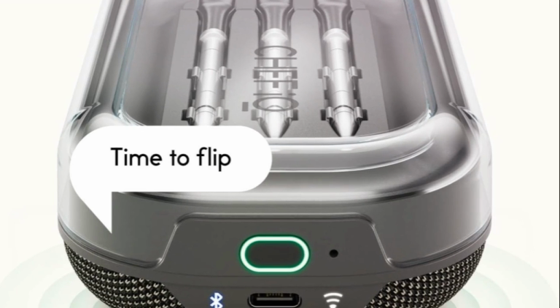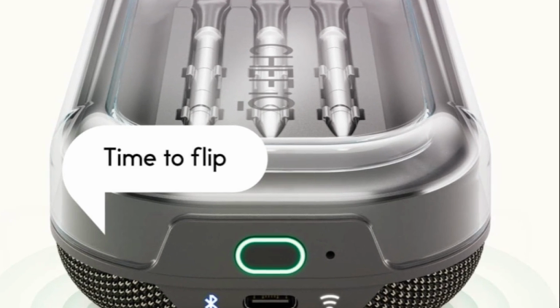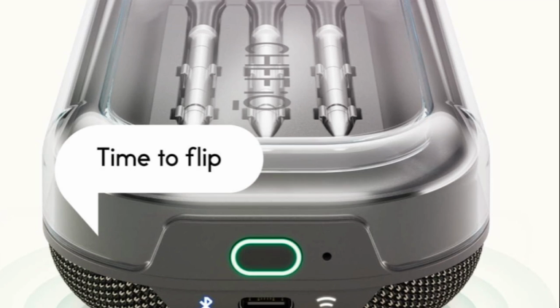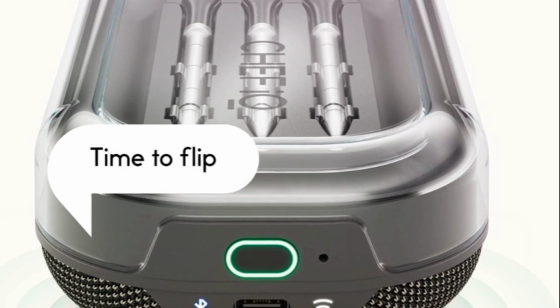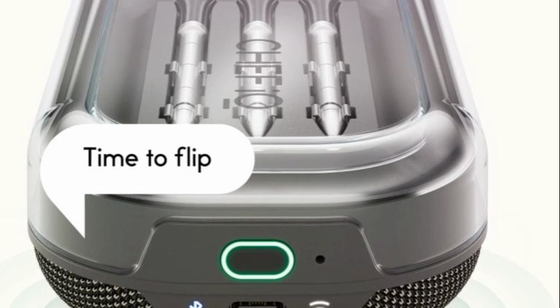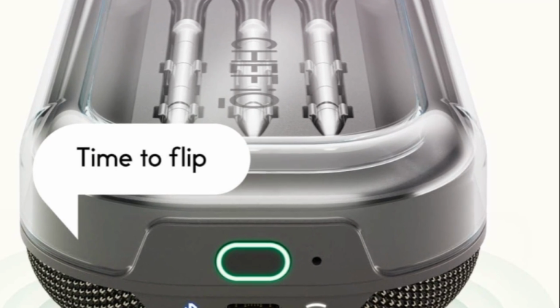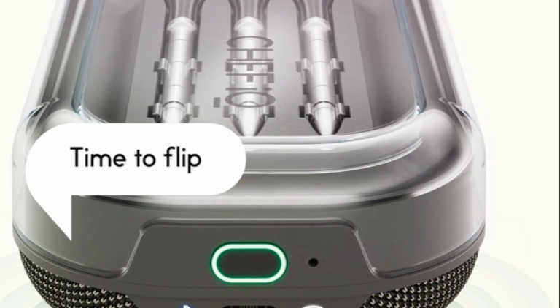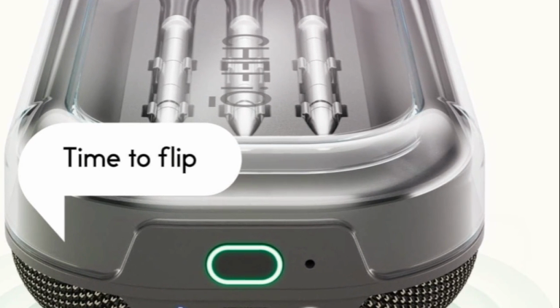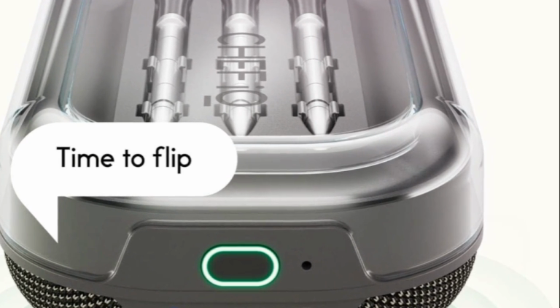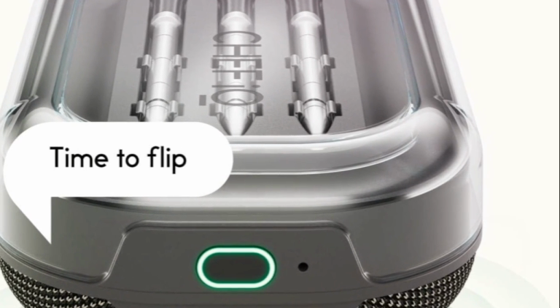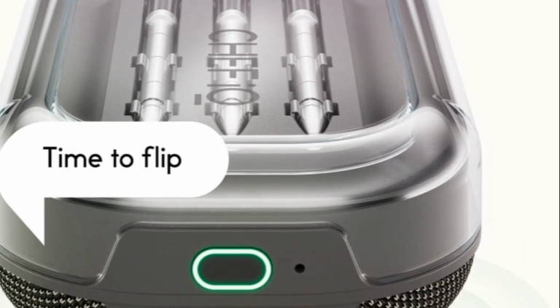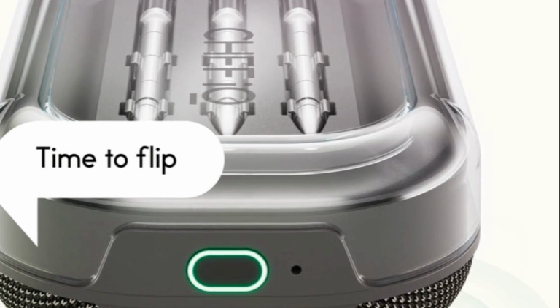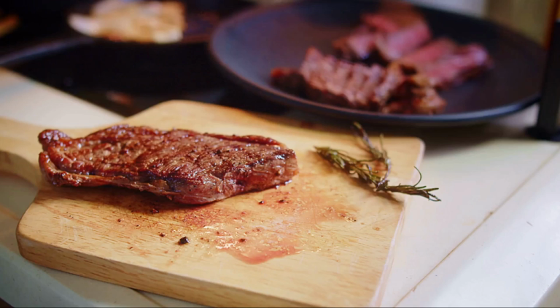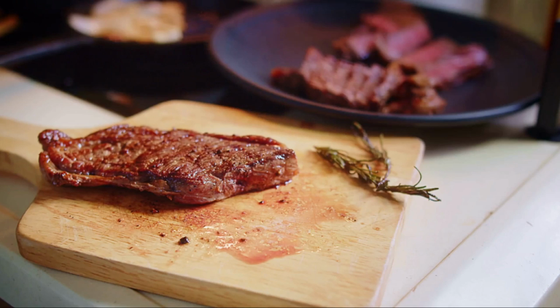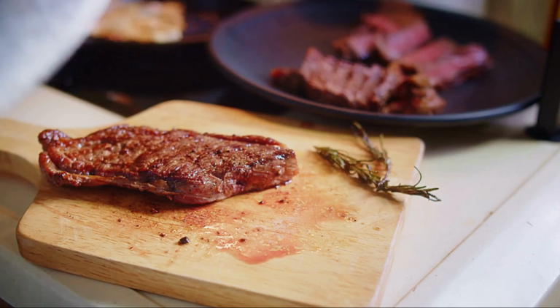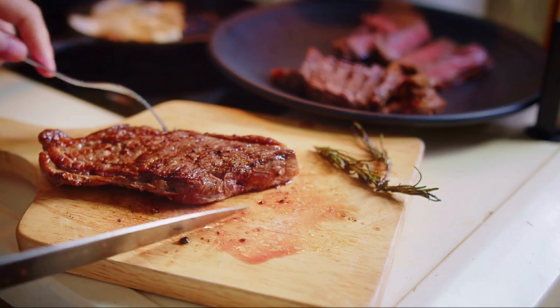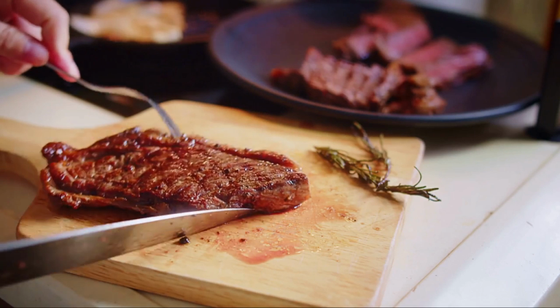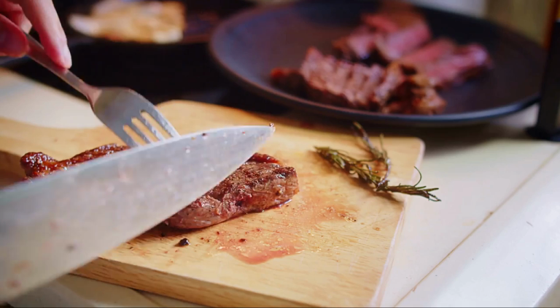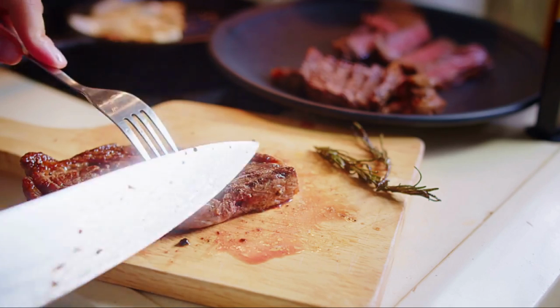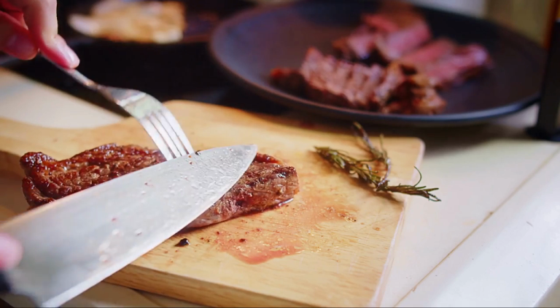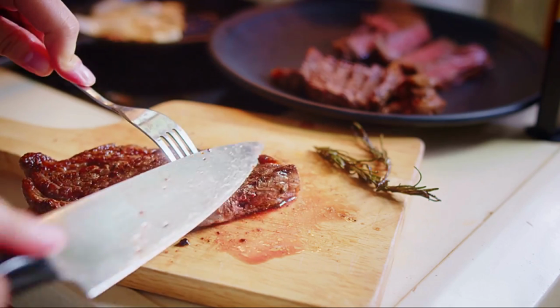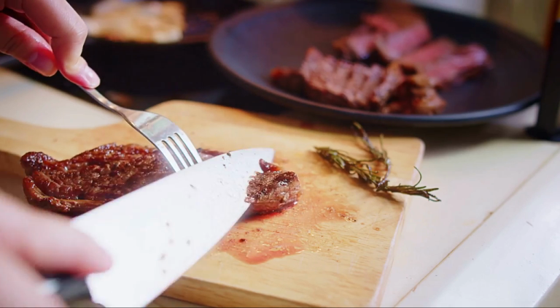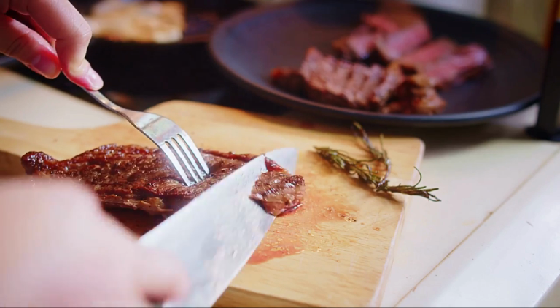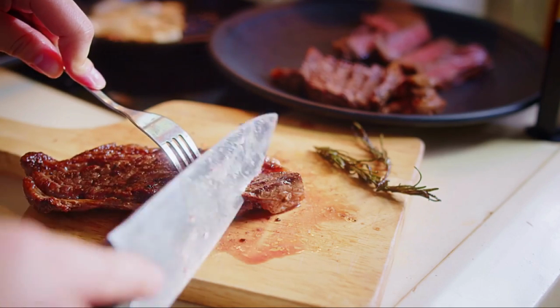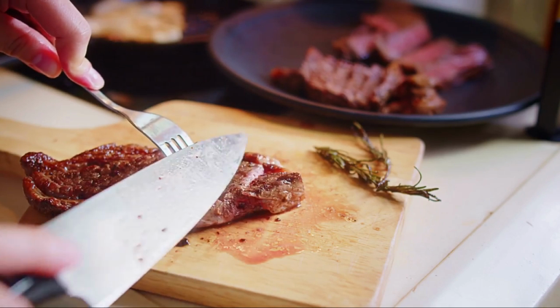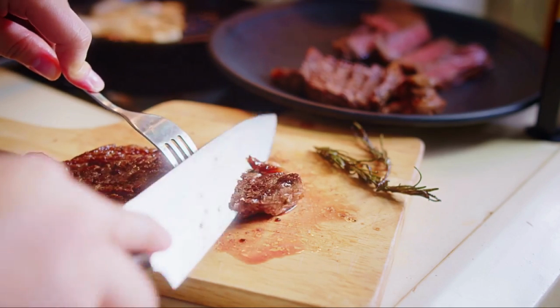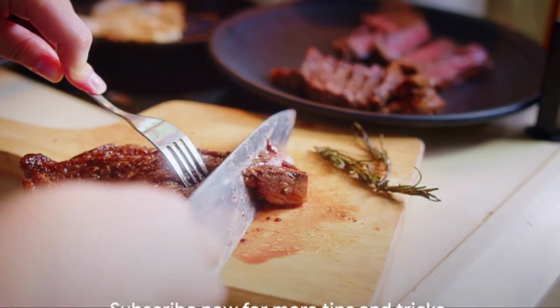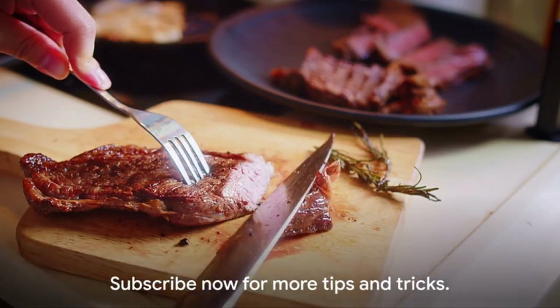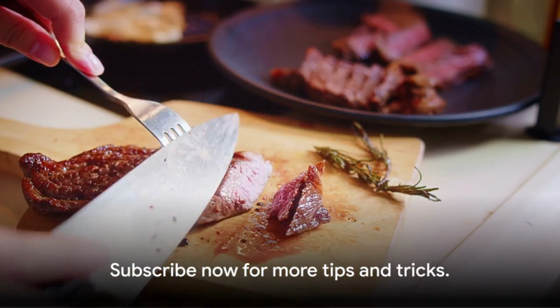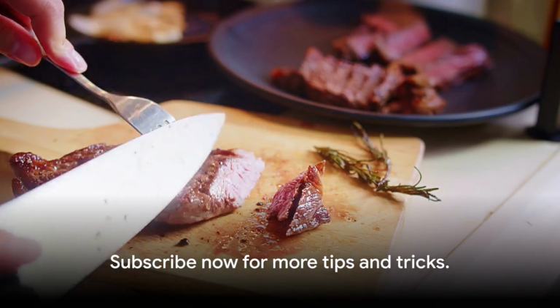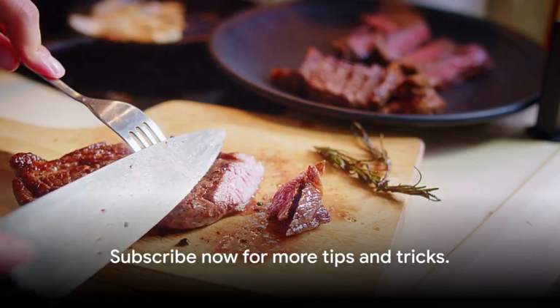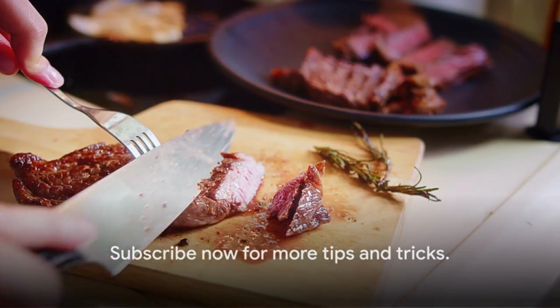Get the perfect cook time with Chef IQ app presets or choose from hundreds of recipes. And with the ultra-thin design, your meat retains all its juices for that perfect cook. Subscribe now for more tips and tricks.